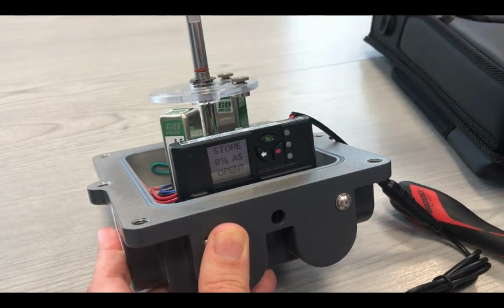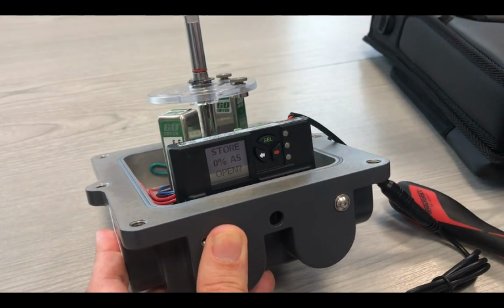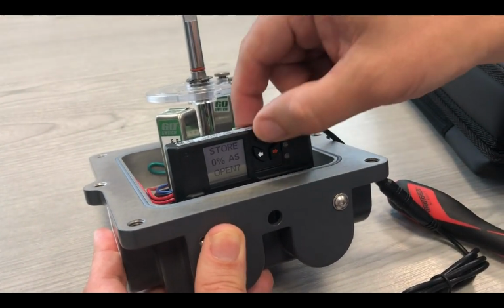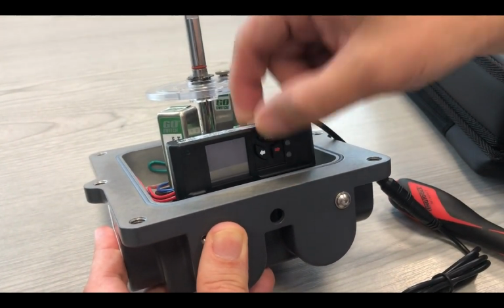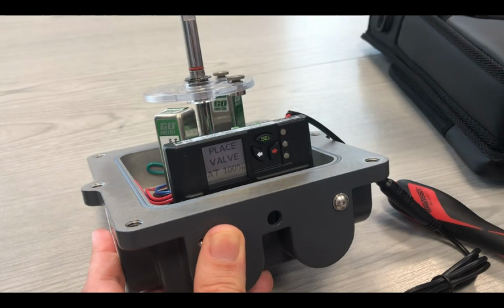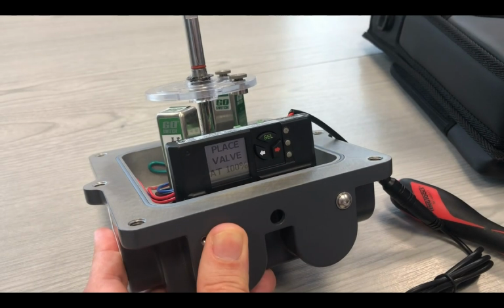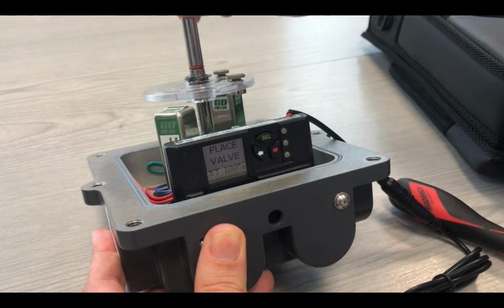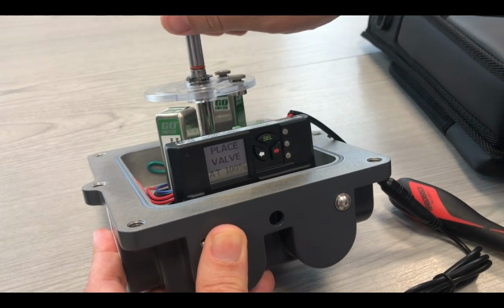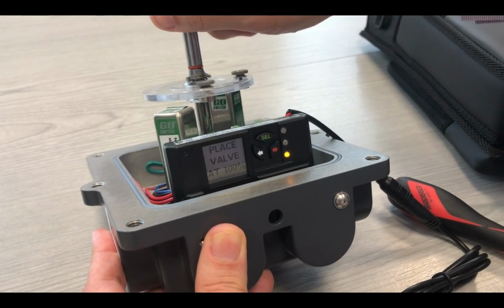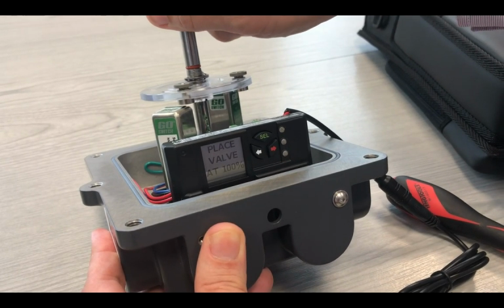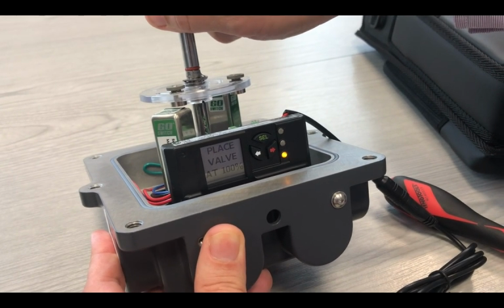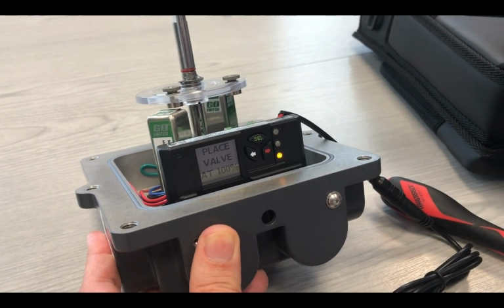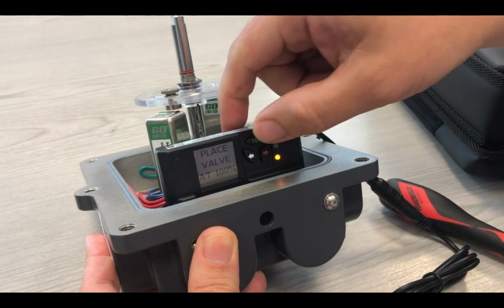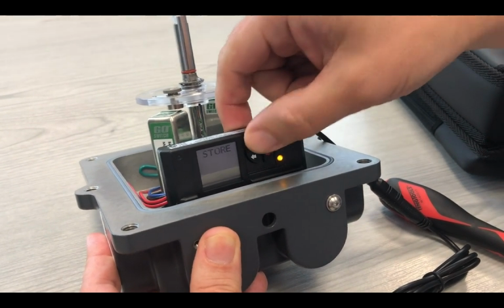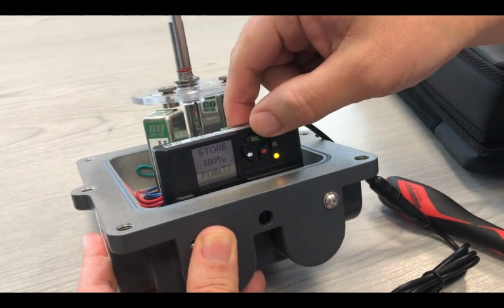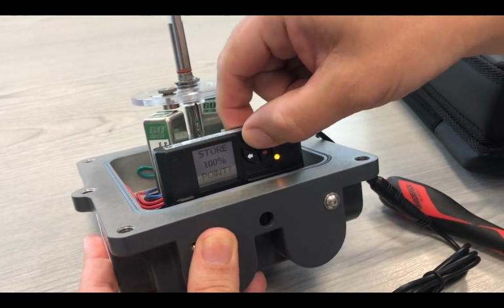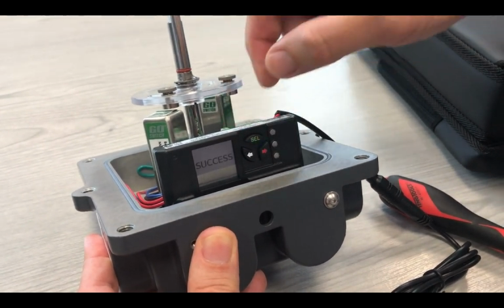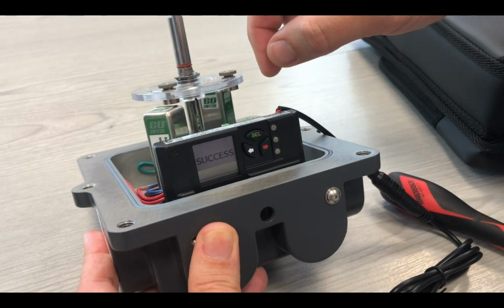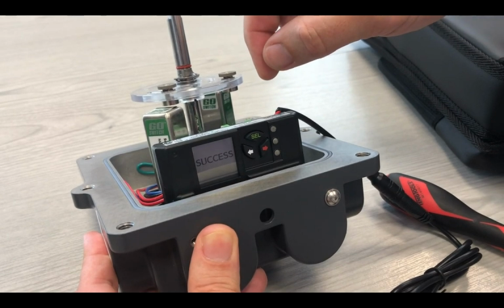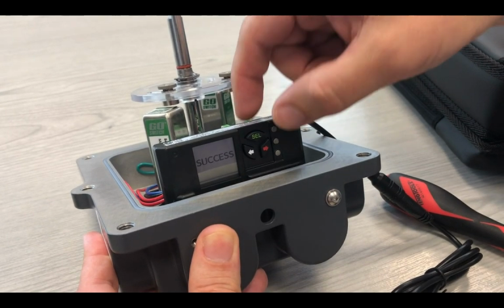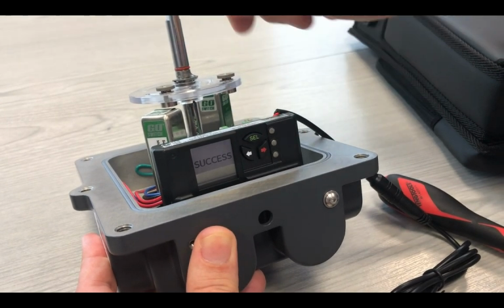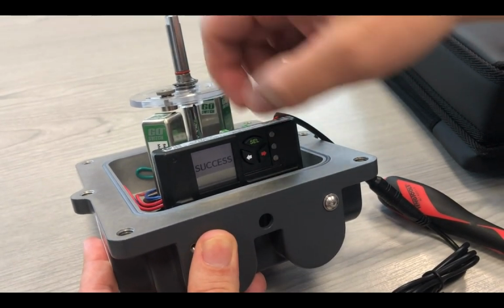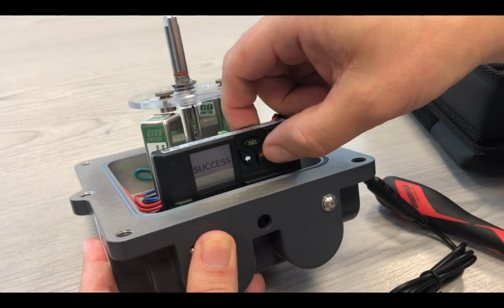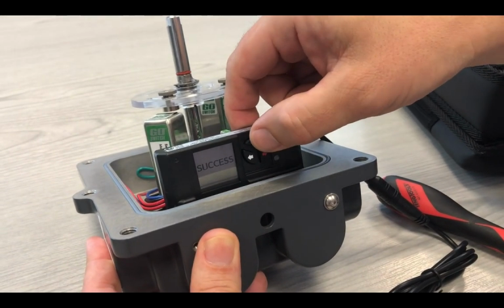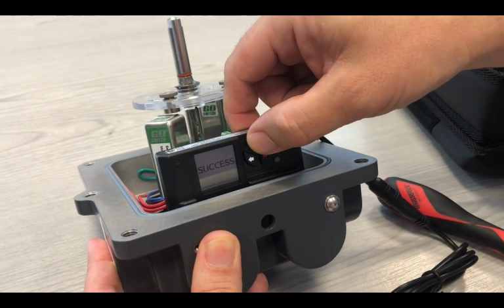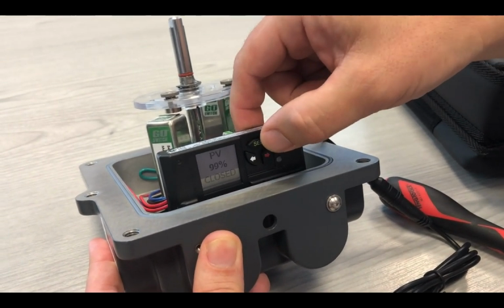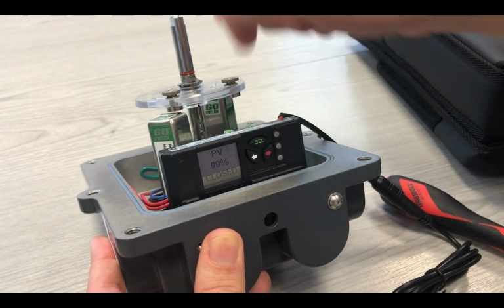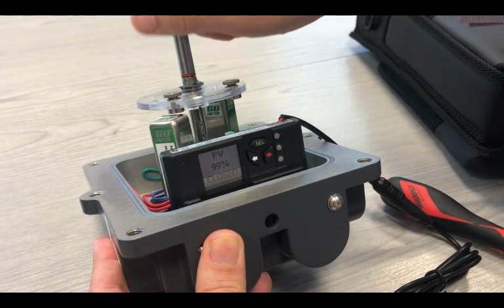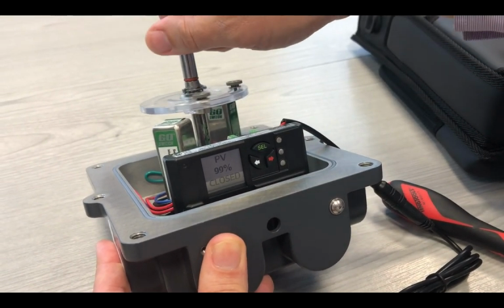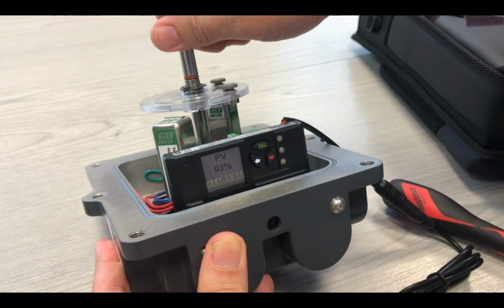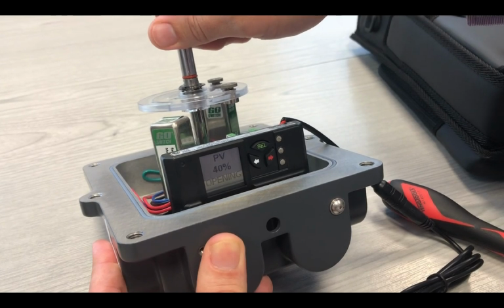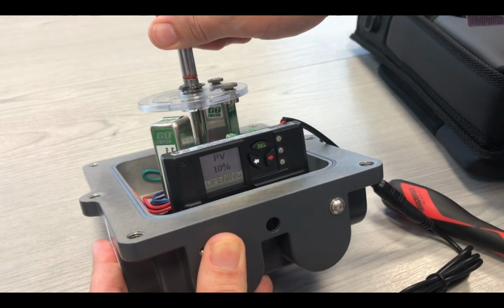We are selecting the valve at zero. Now we are selecting the valve at open. As you can see, it is now fully configured.